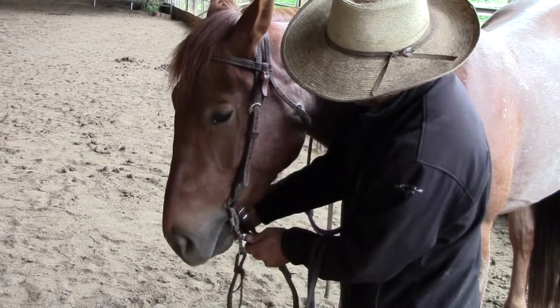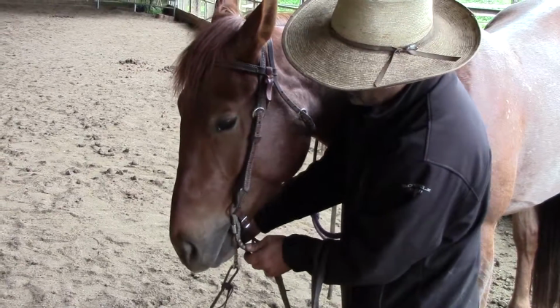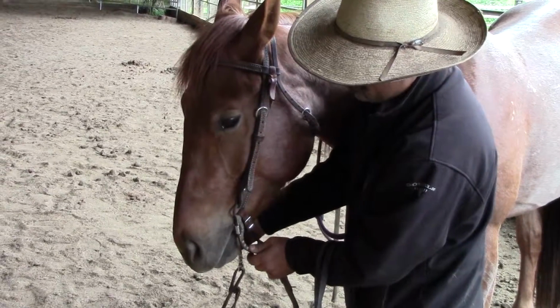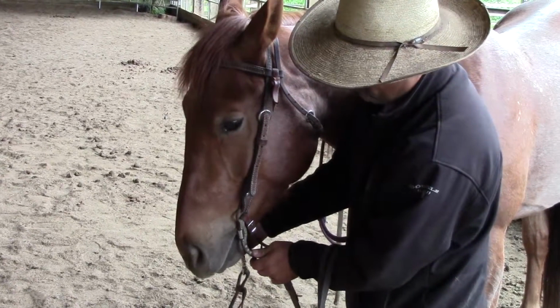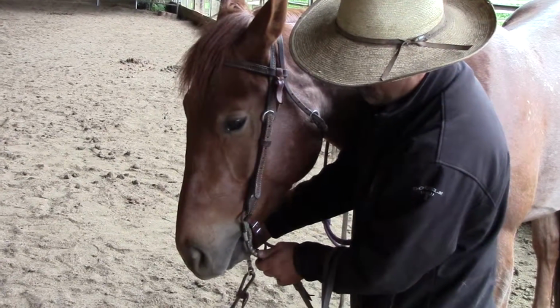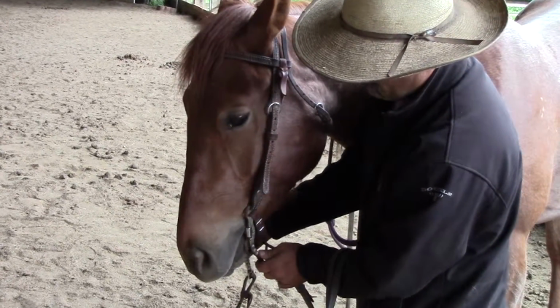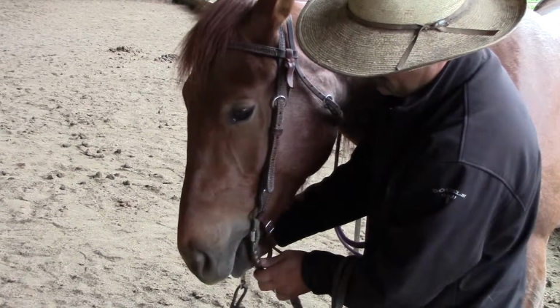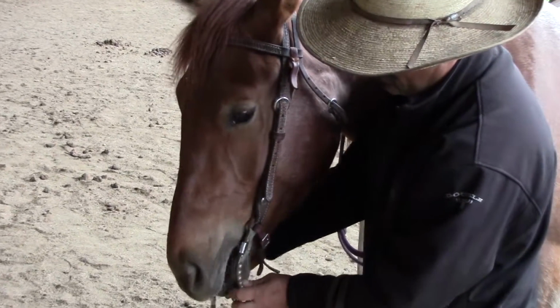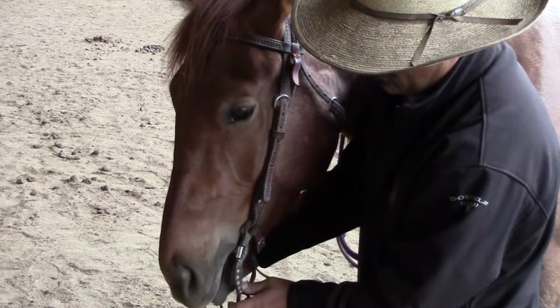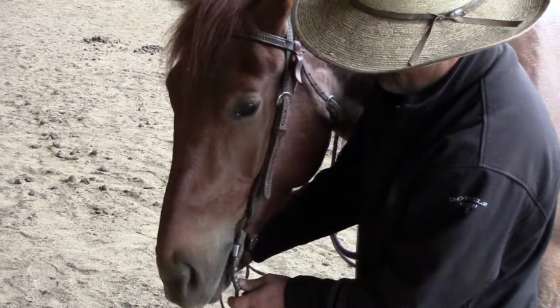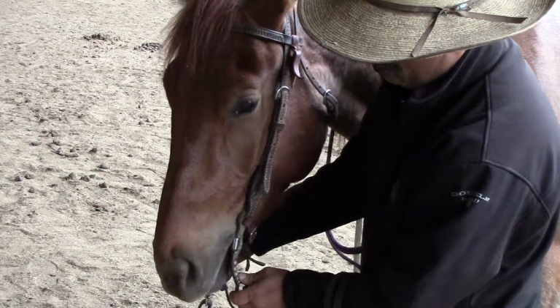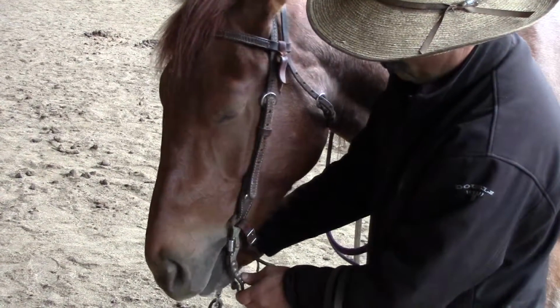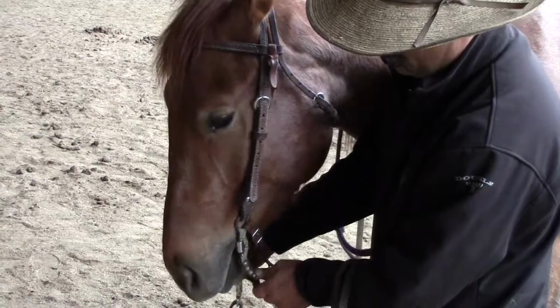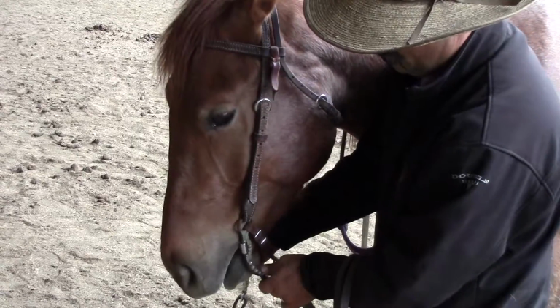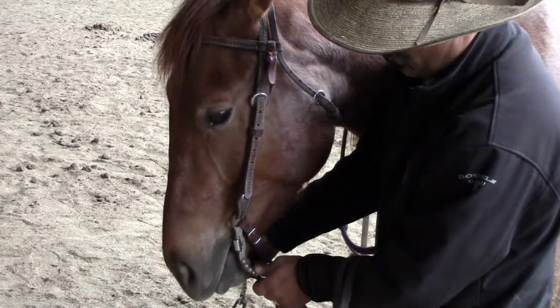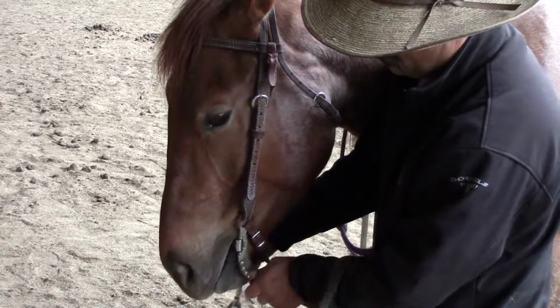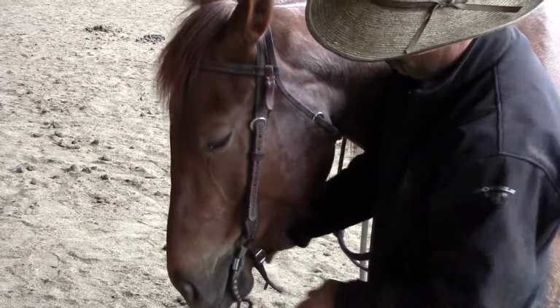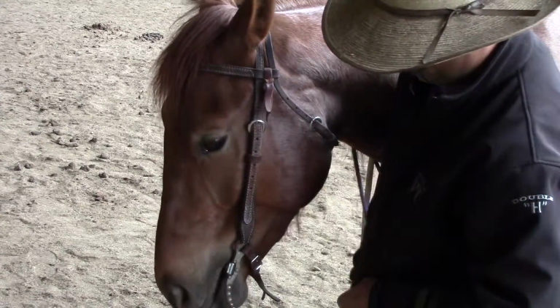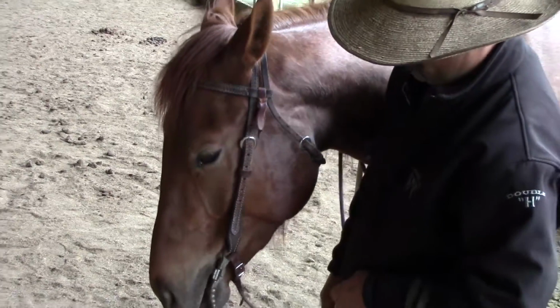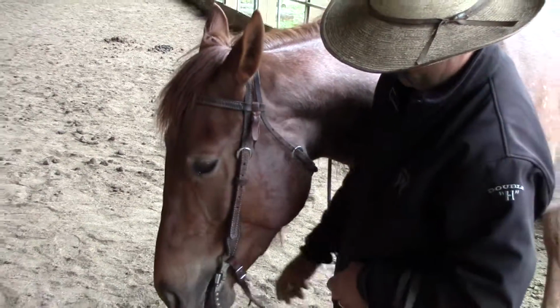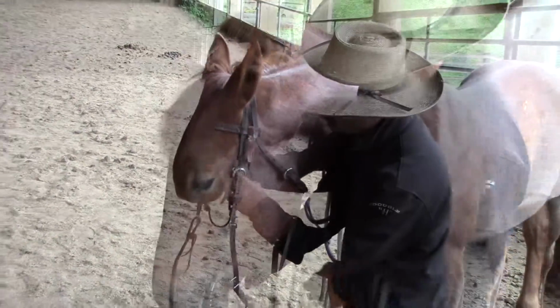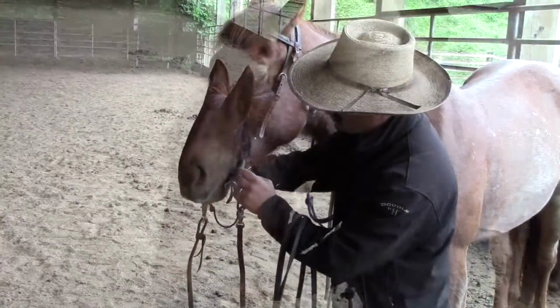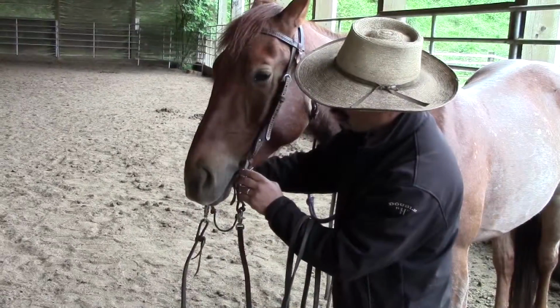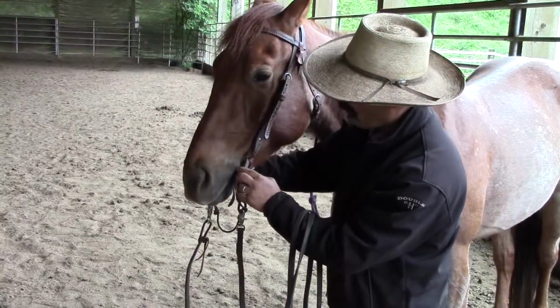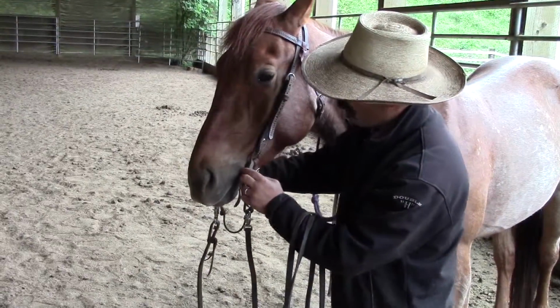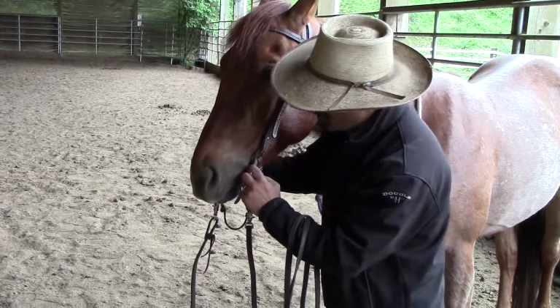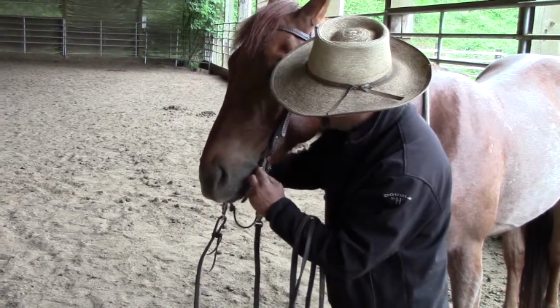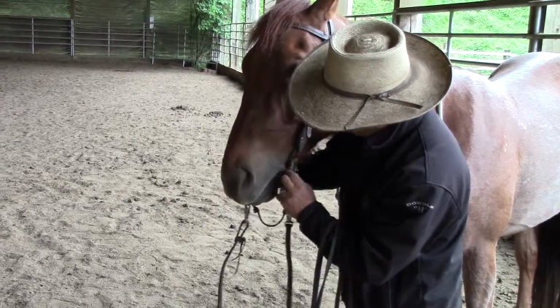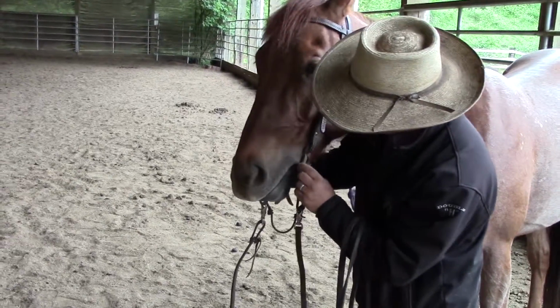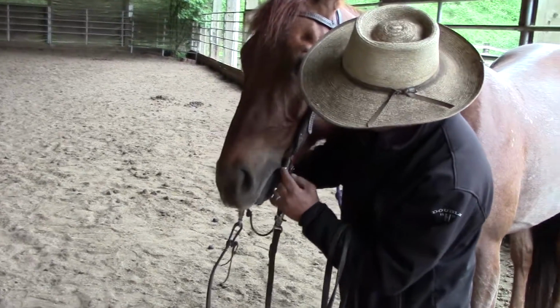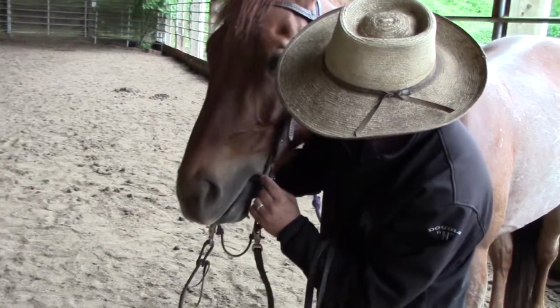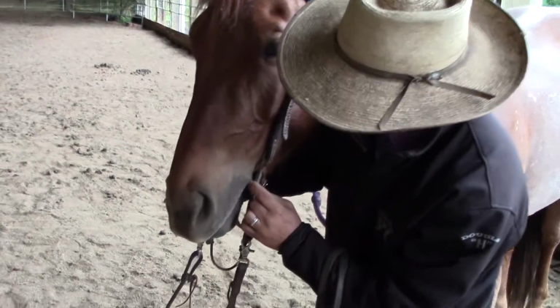I get a little bit of action before that comes tight, and it'll be about right for what we're going to be doing riding Master Shifu. The place where you're looking for contact is right here in the corner of your horse's mouth.